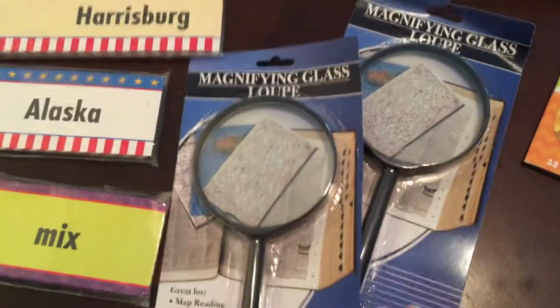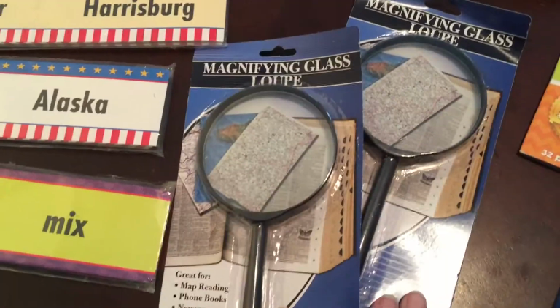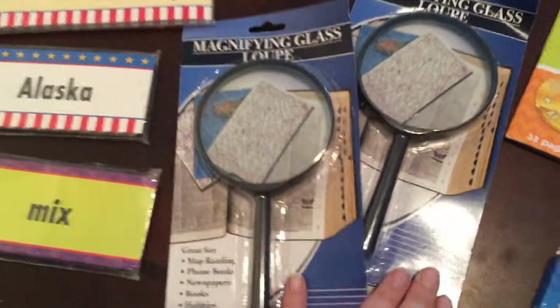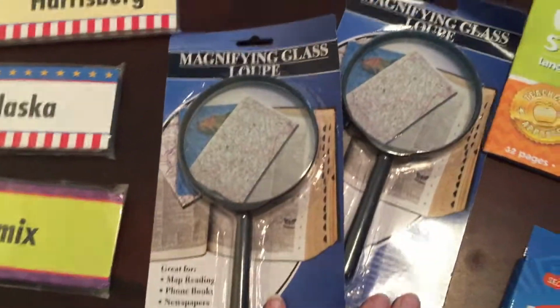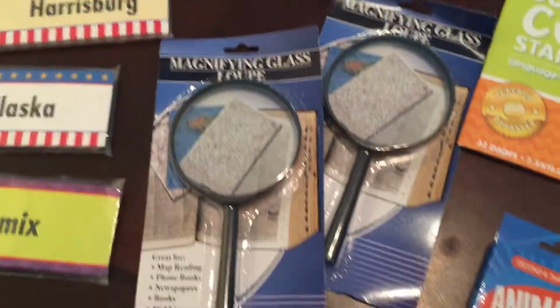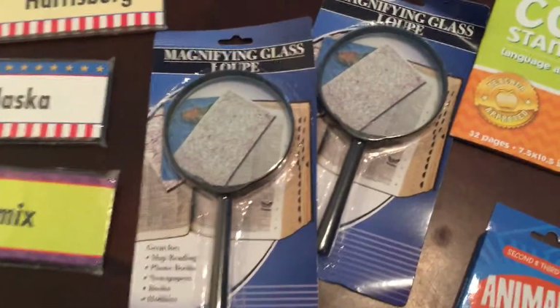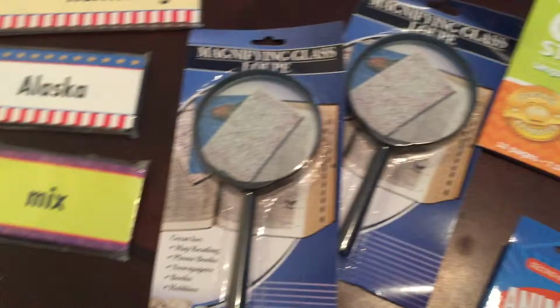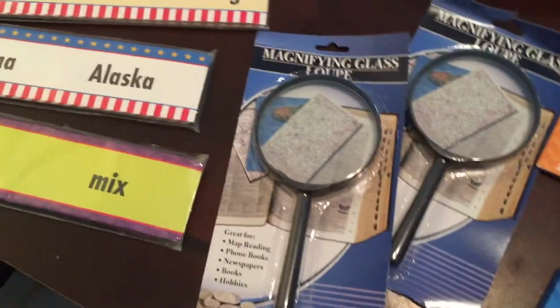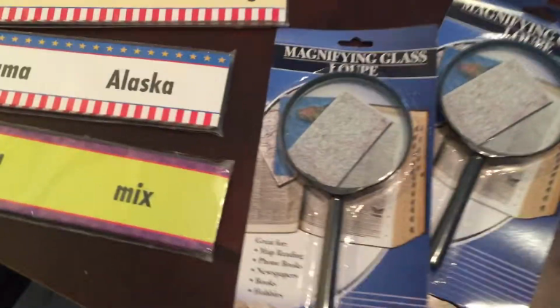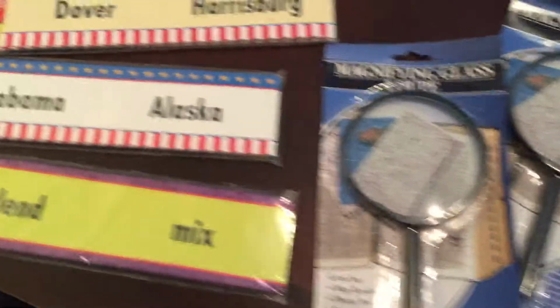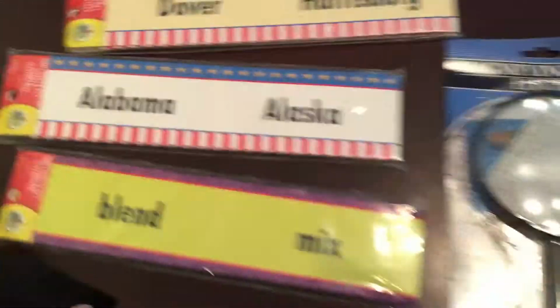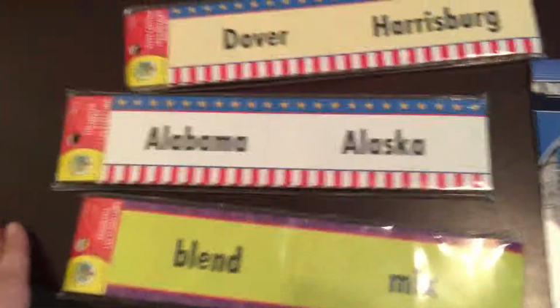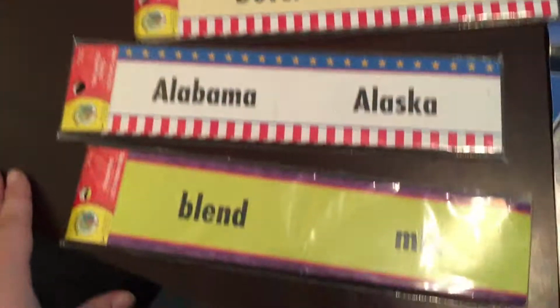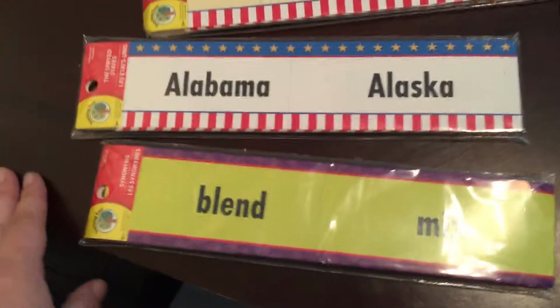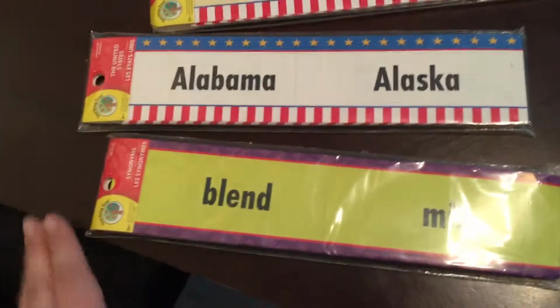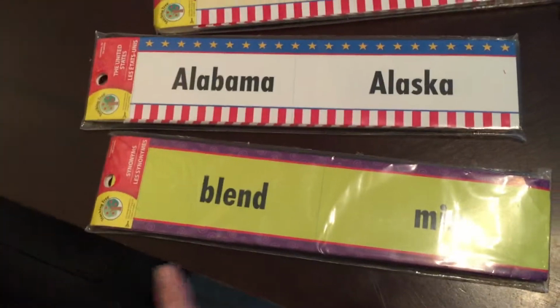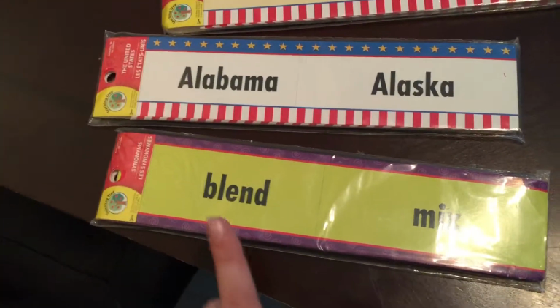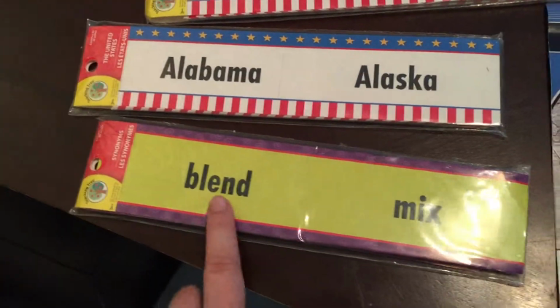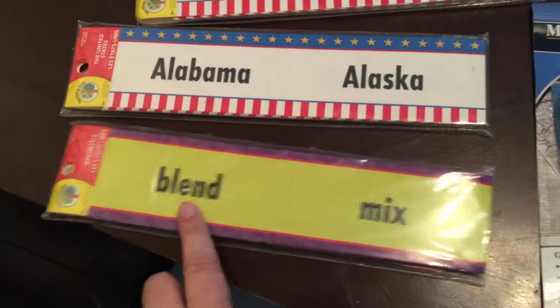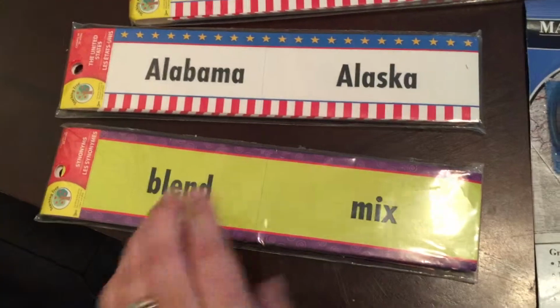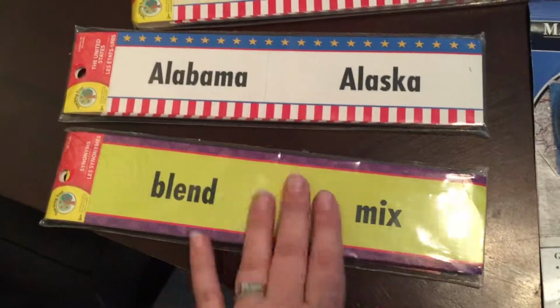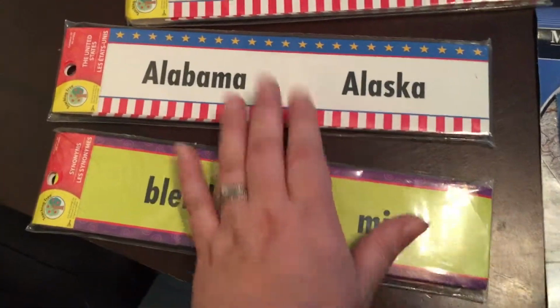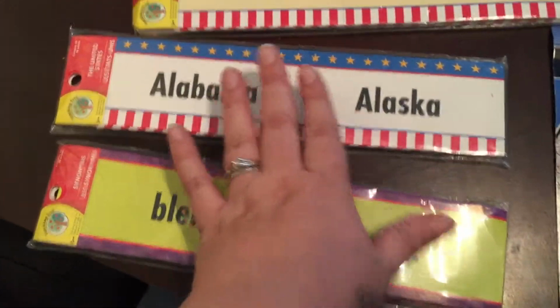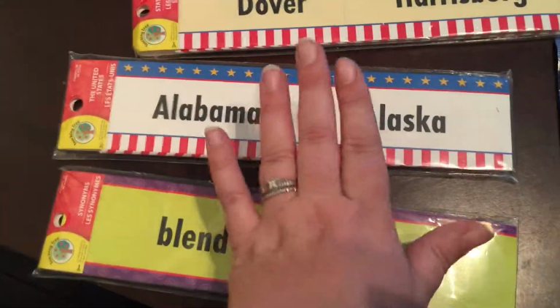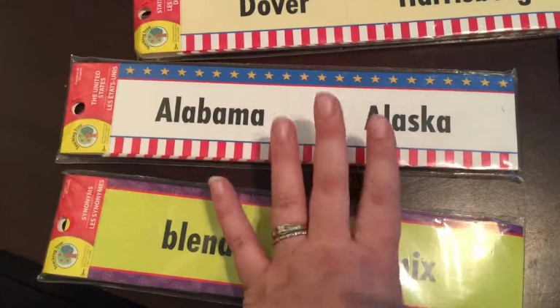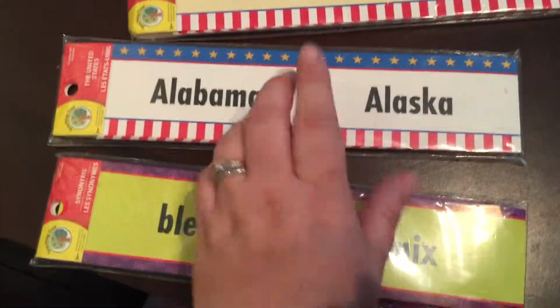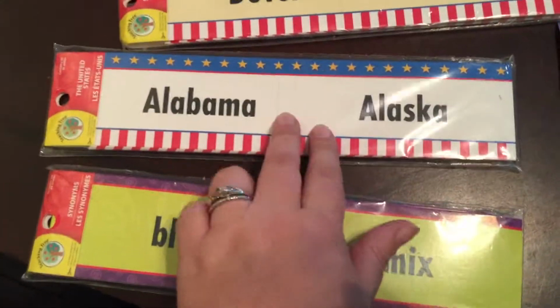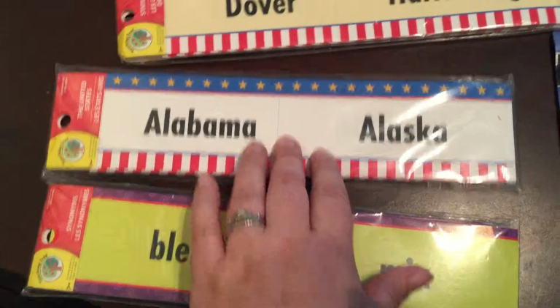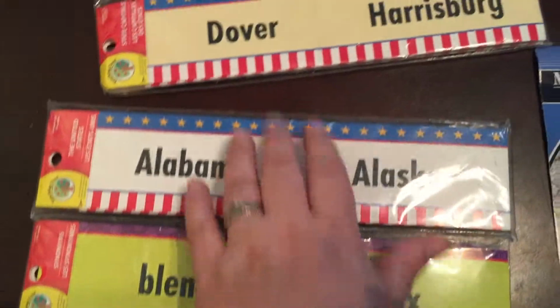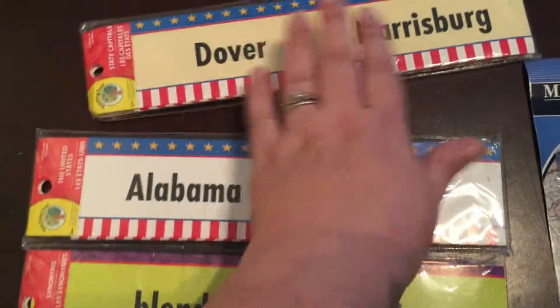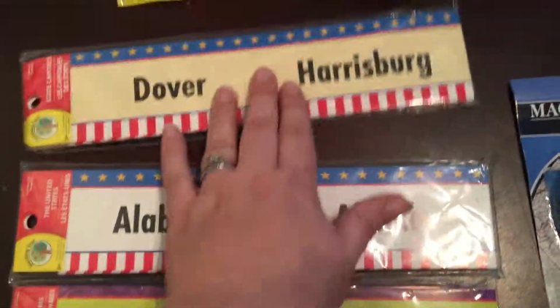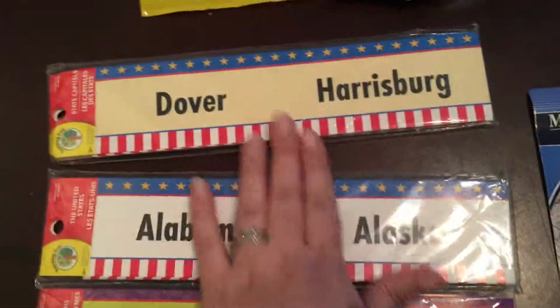Two big magnifying glasses. These word strips — we have synonyms and states and capitals.